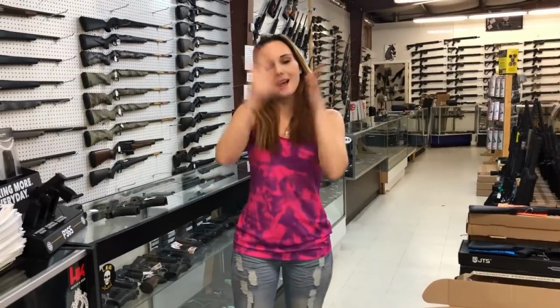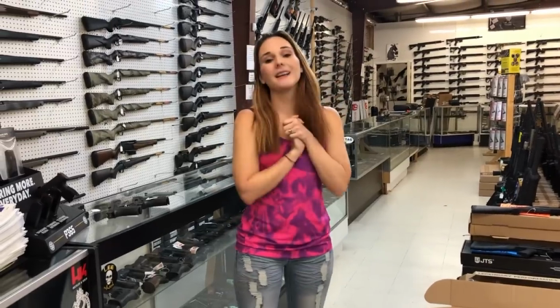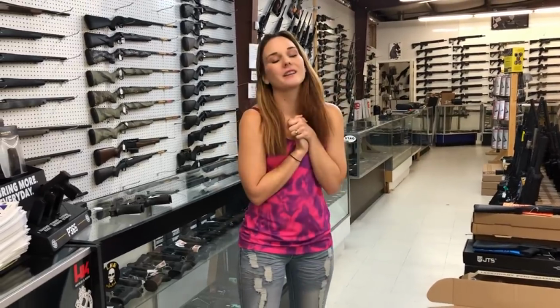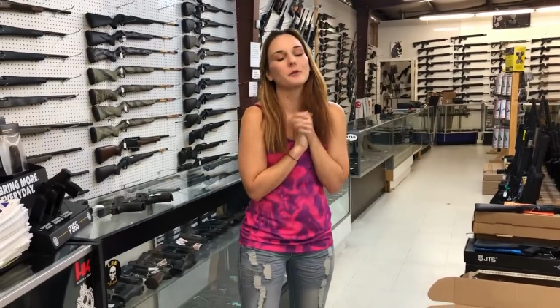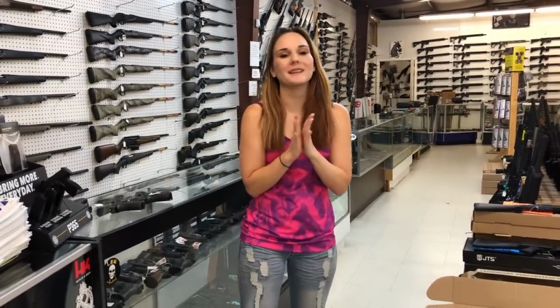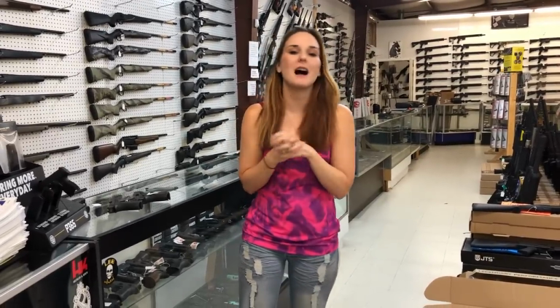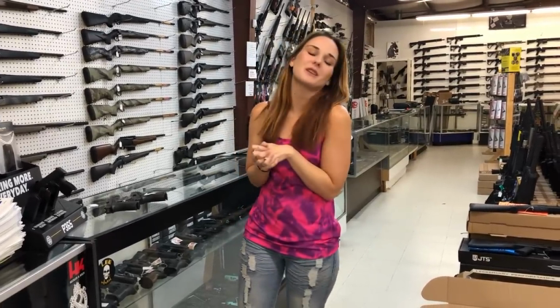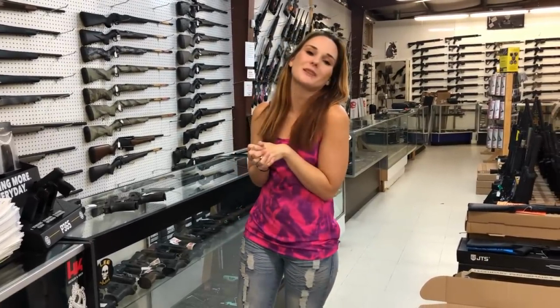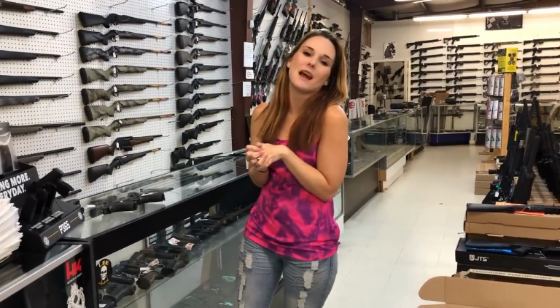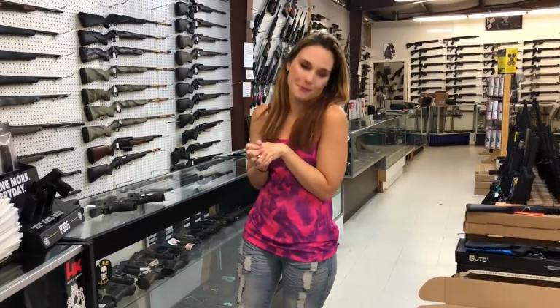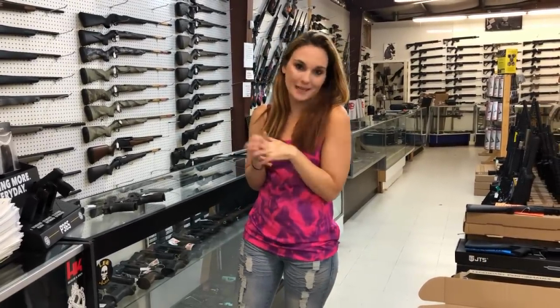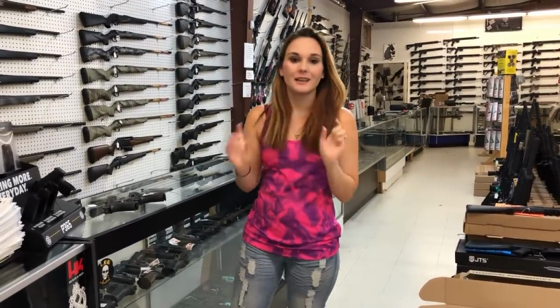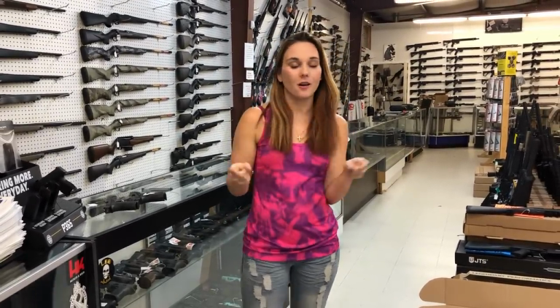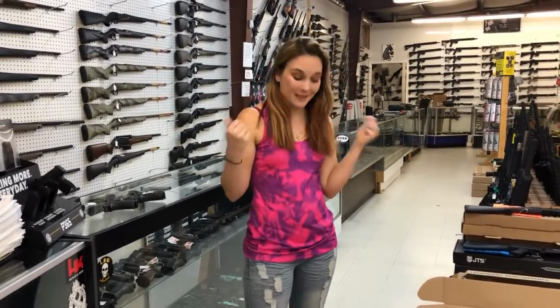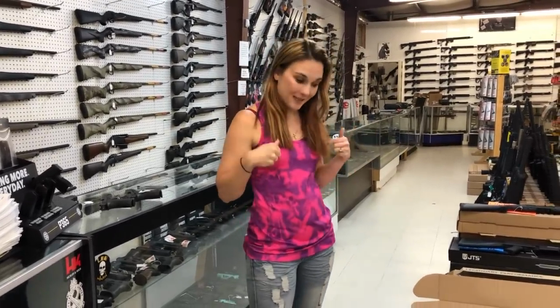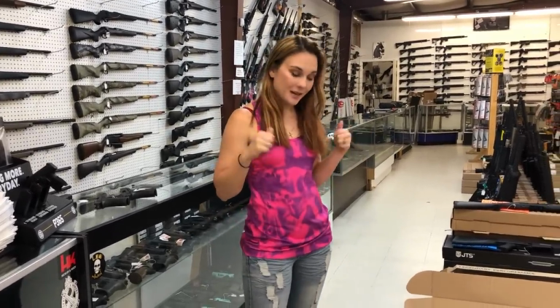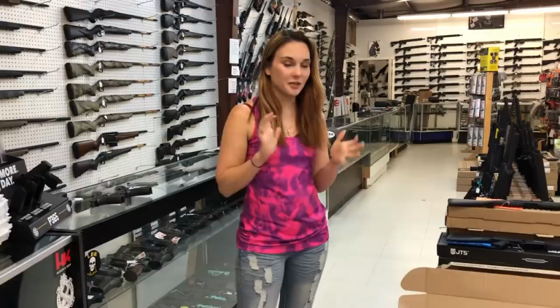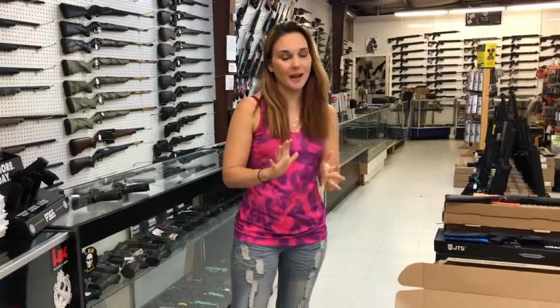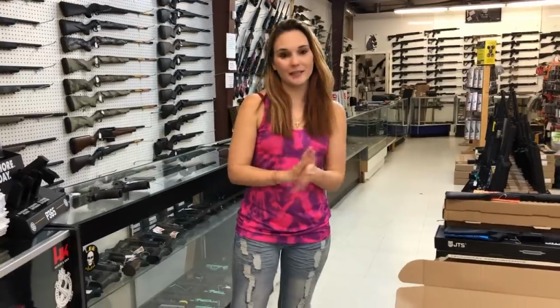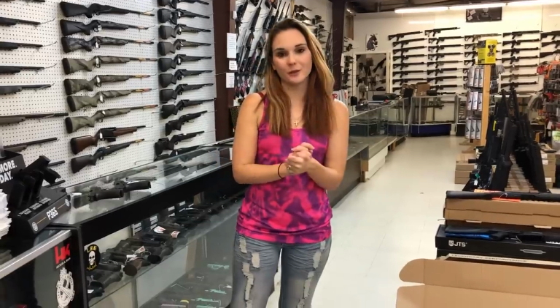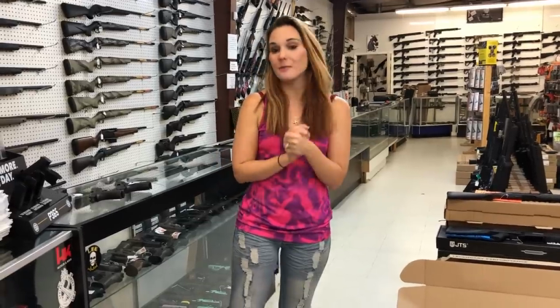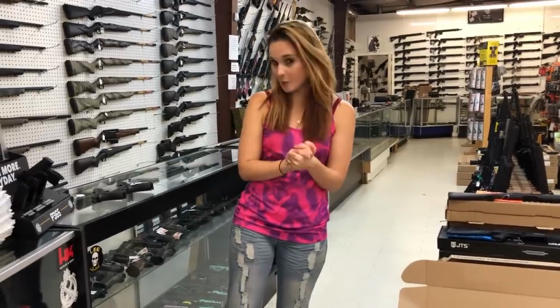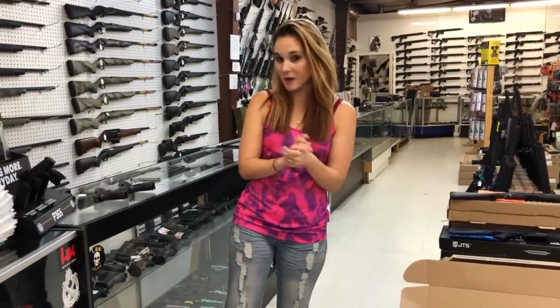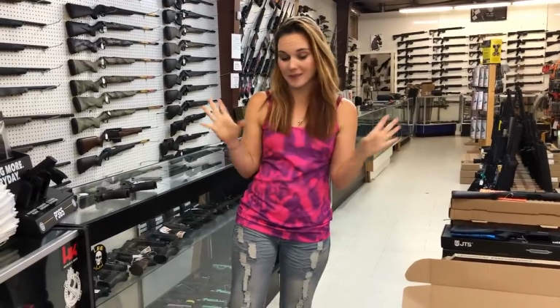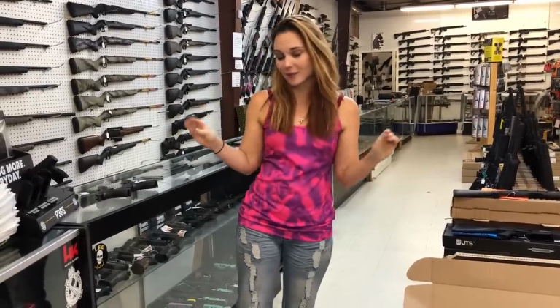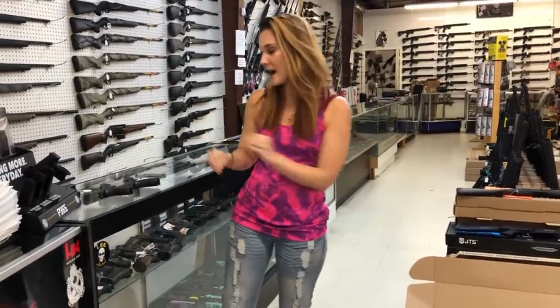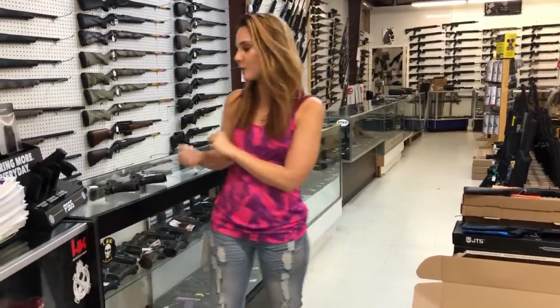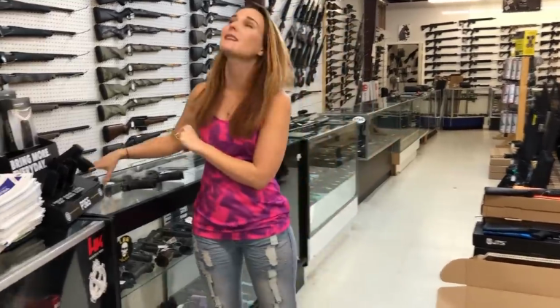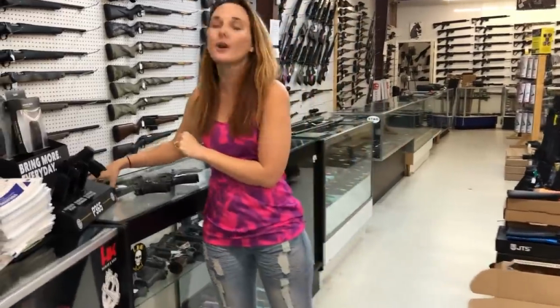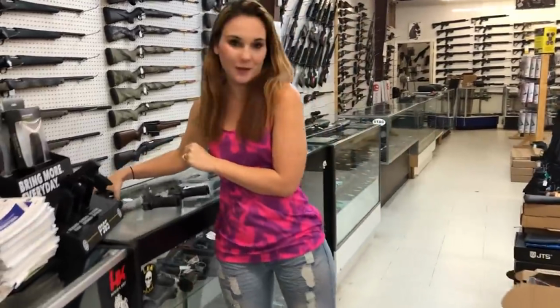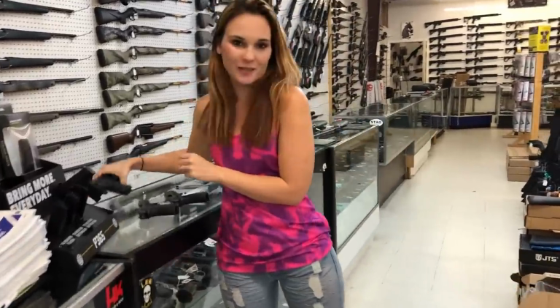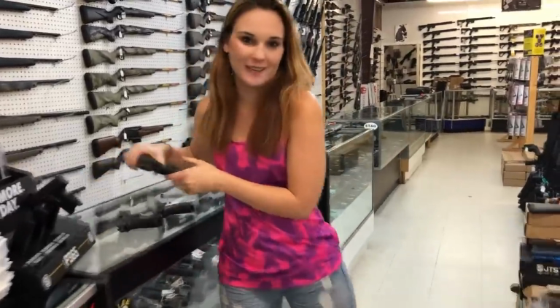Hey y'all, it's Amber from XL. Happy Tuesday, everybody. Get down here and check out the great deals we're running. I'm going to do a quick walkthrough because the store is packed full of totally awesome stuff right now.